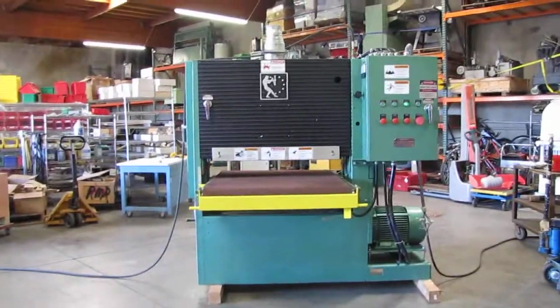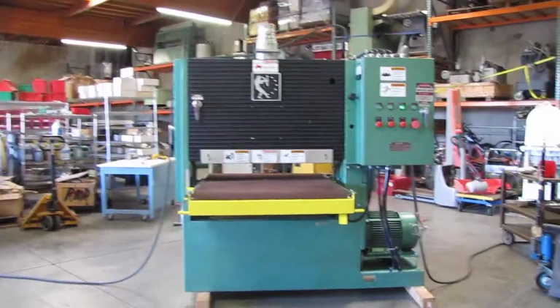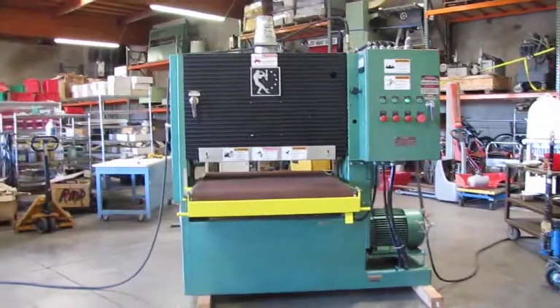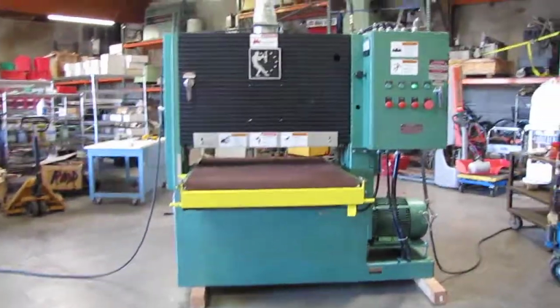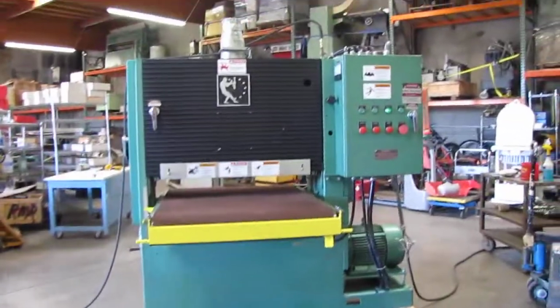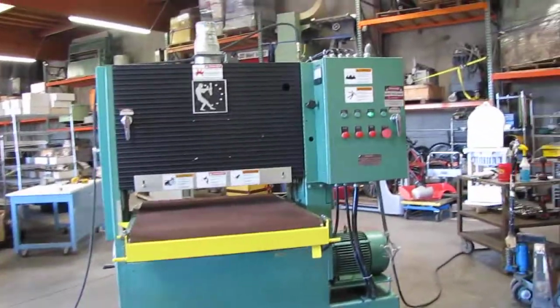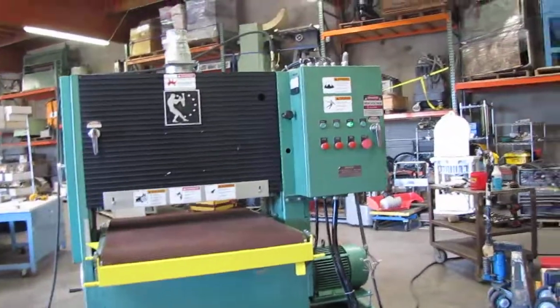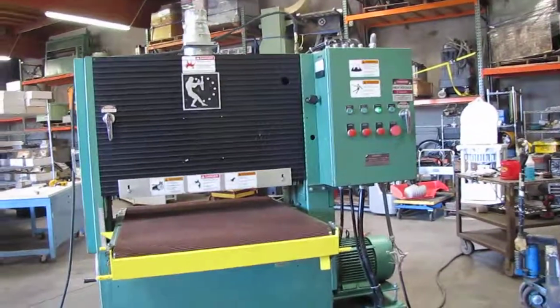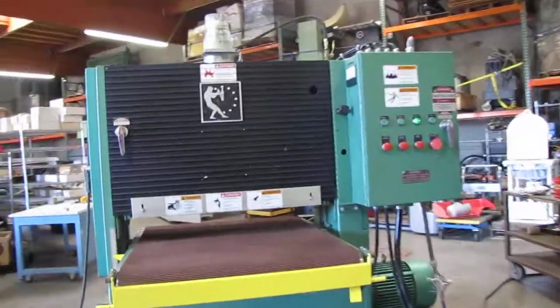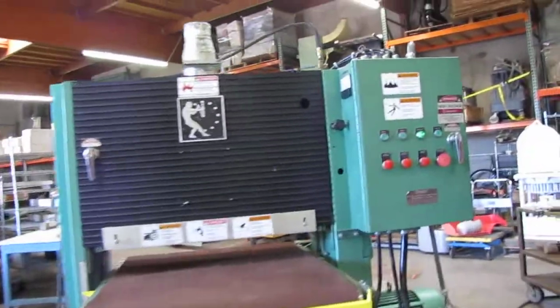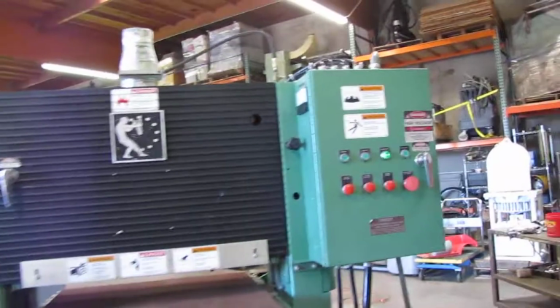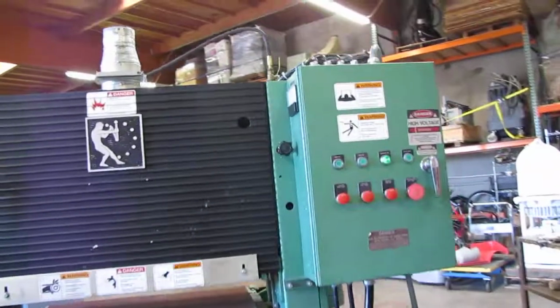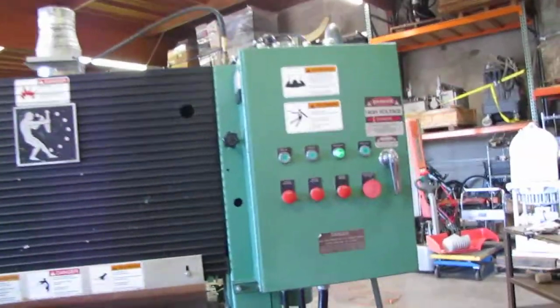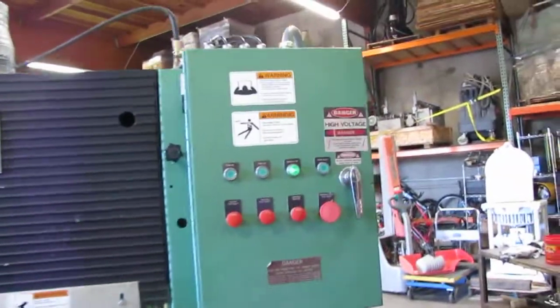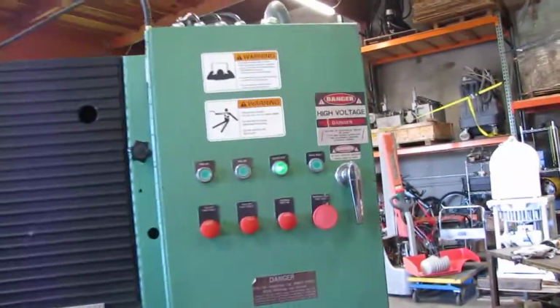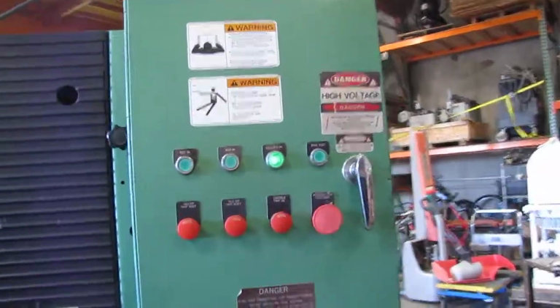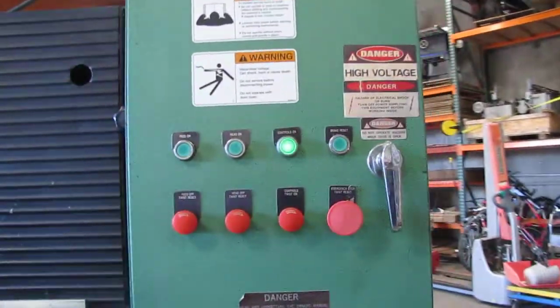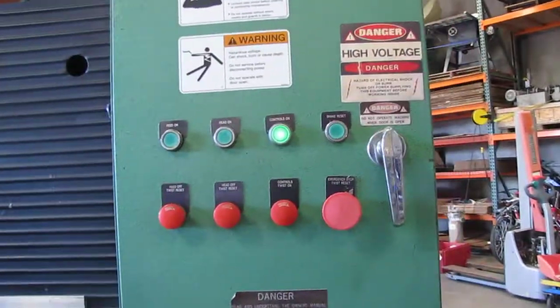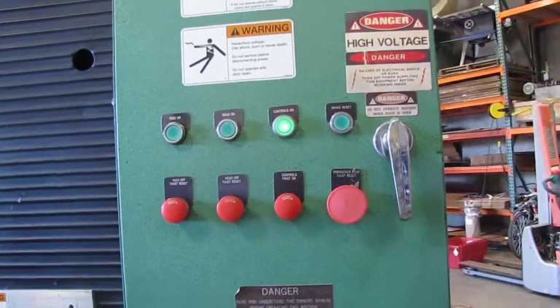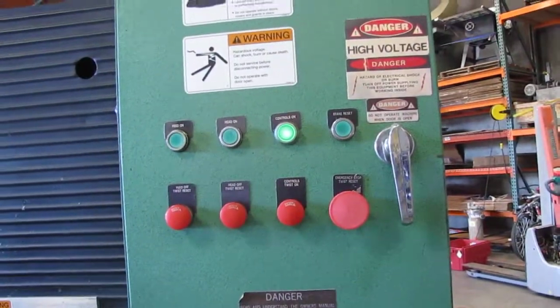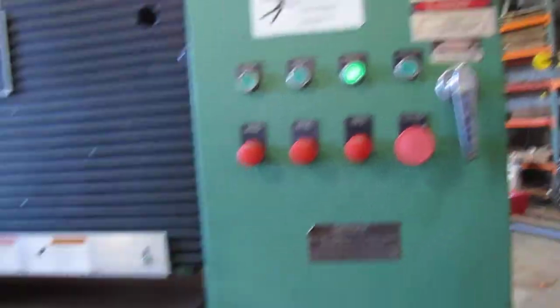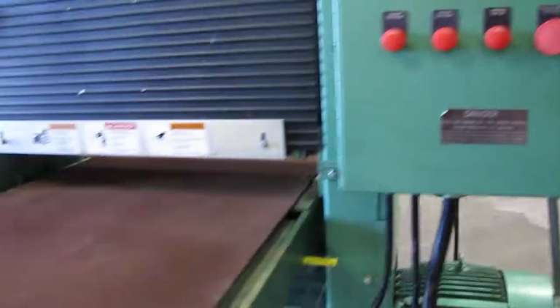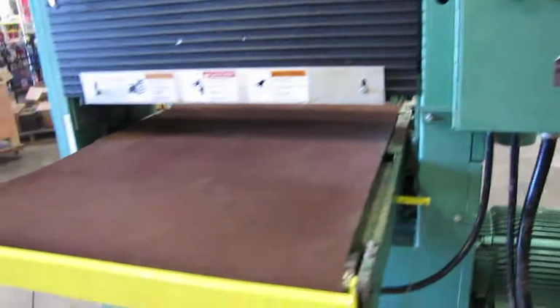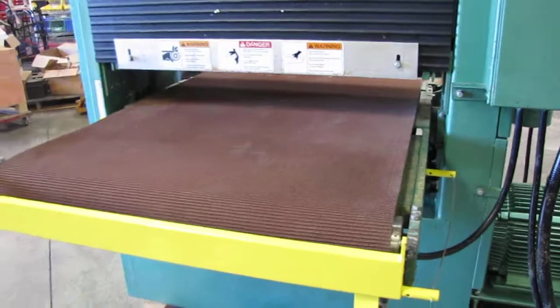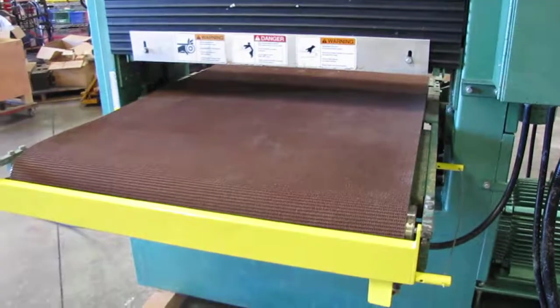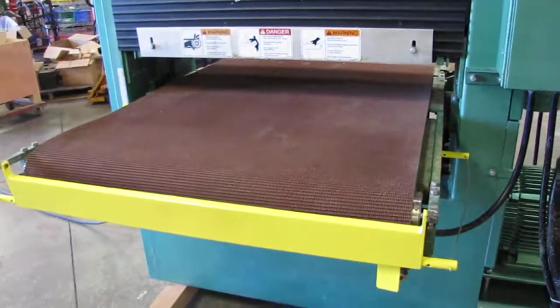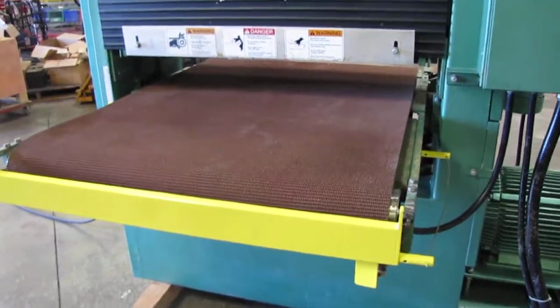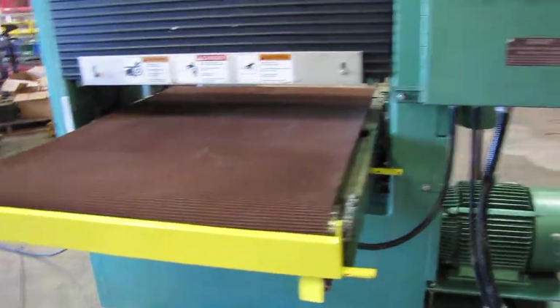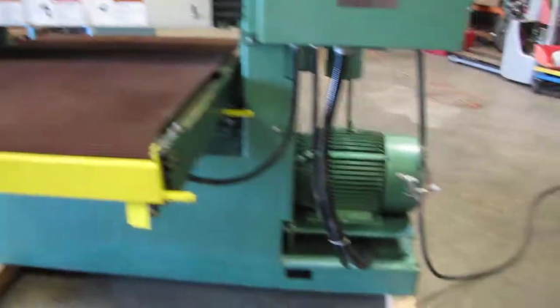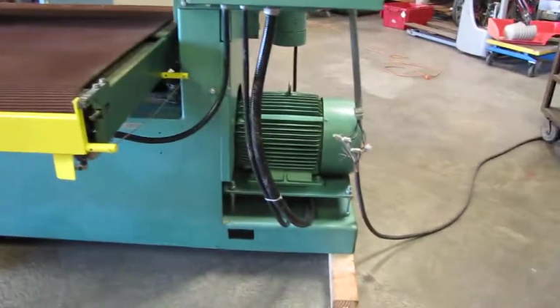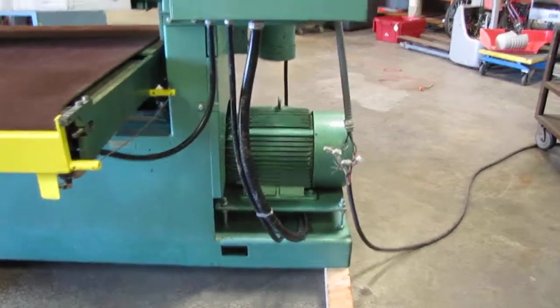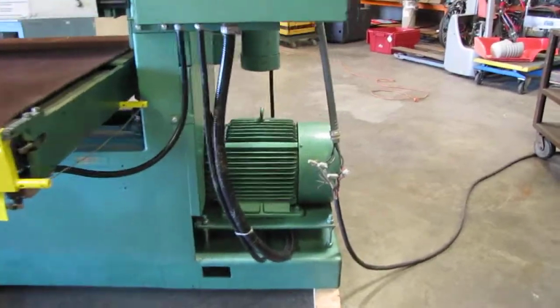Here we have a TimeSaver wide belt sander. We got it hooked up to 220-volt three-phase power. We also got it hooked up to the air power. So we're going to show you how it works.